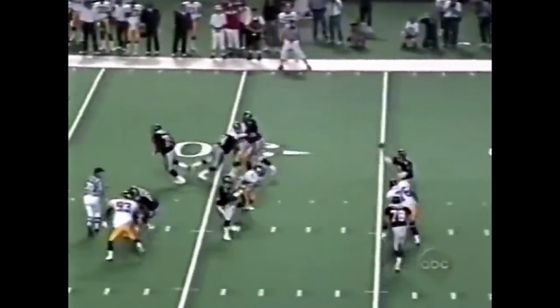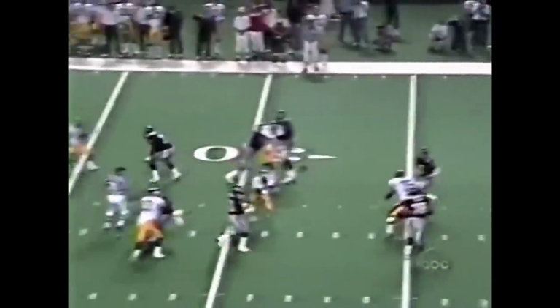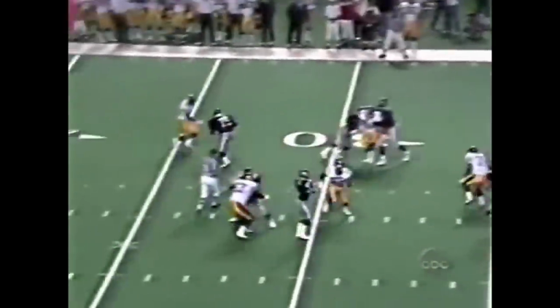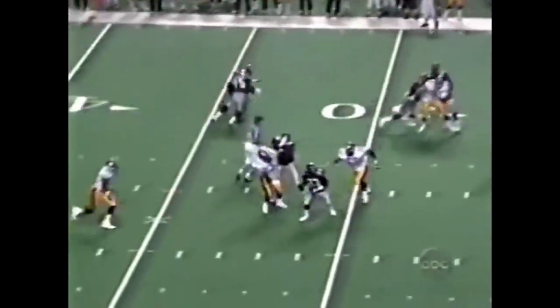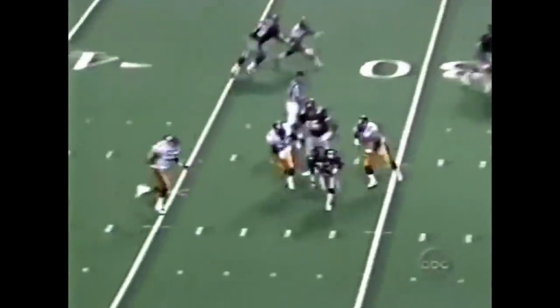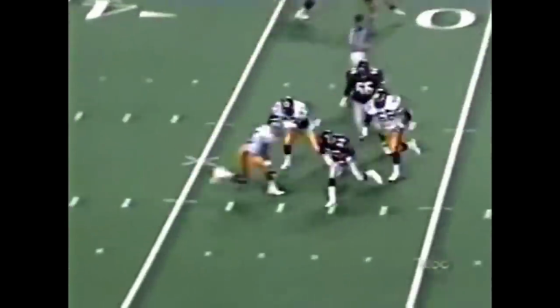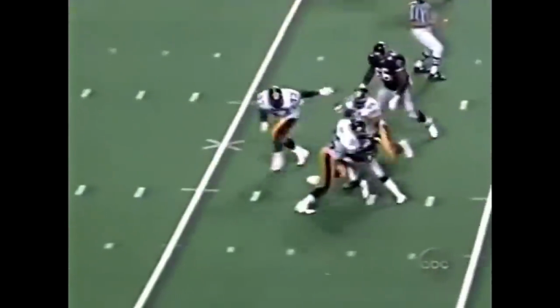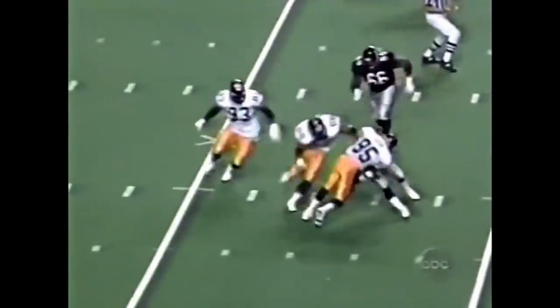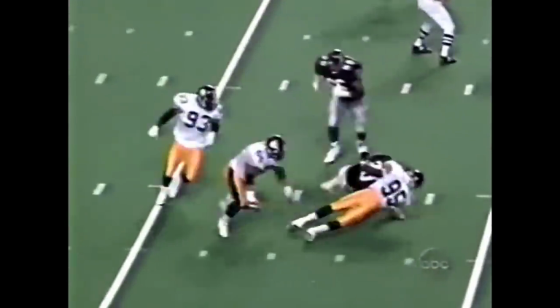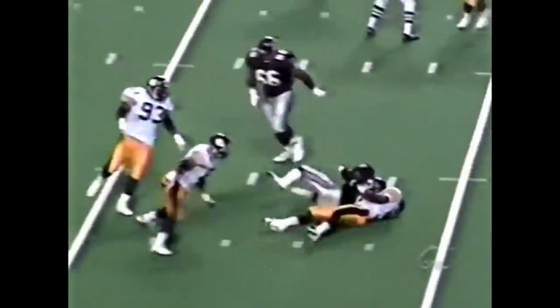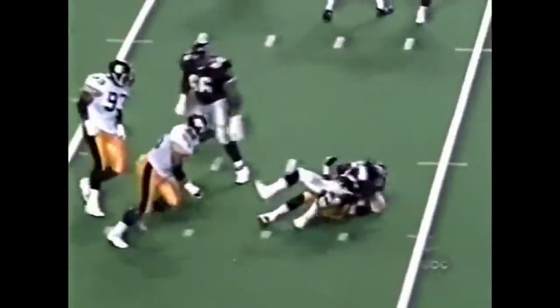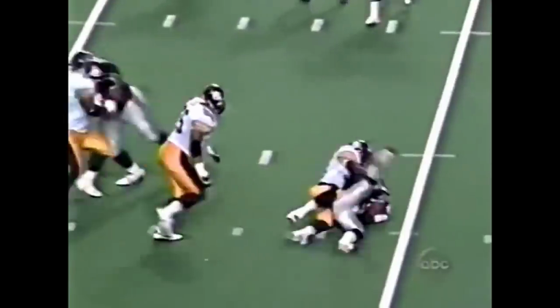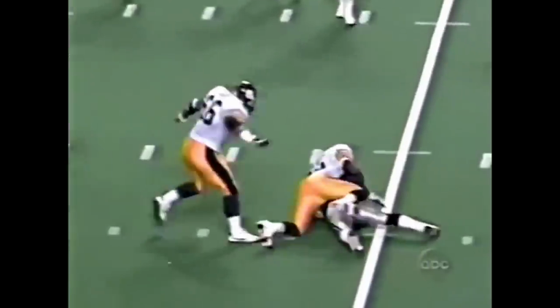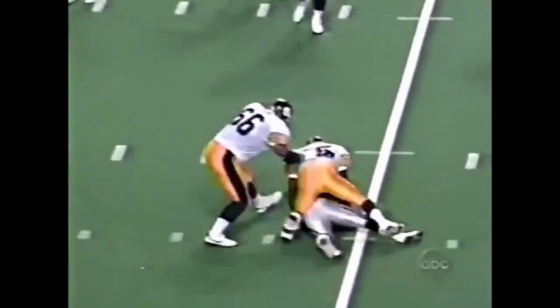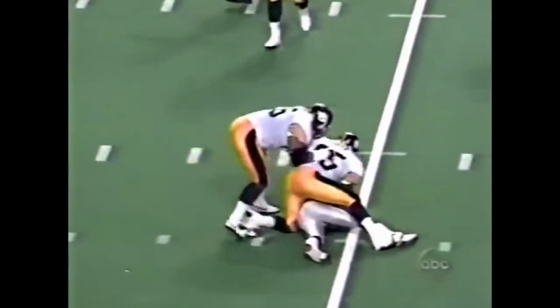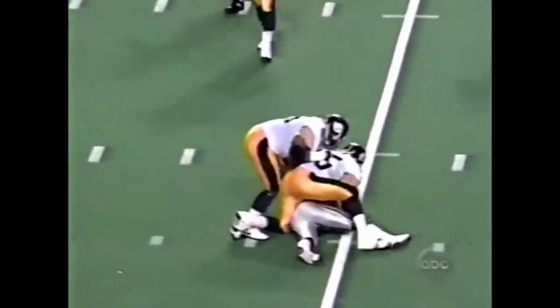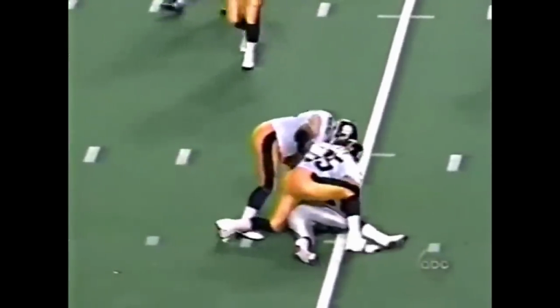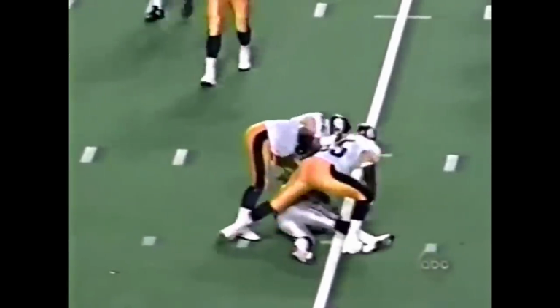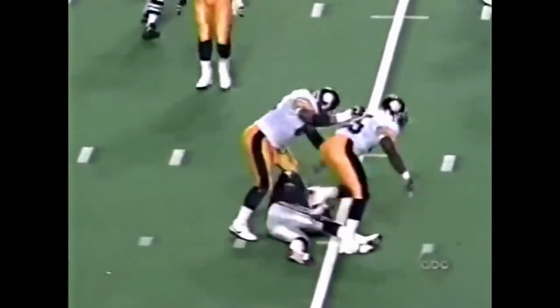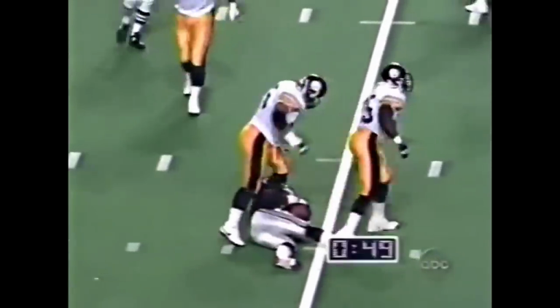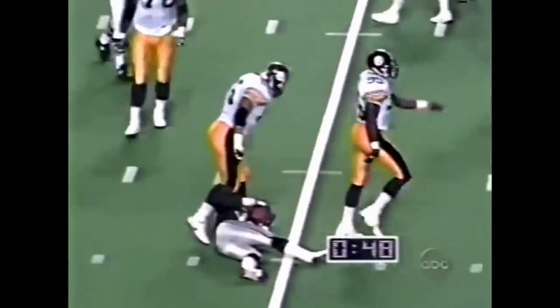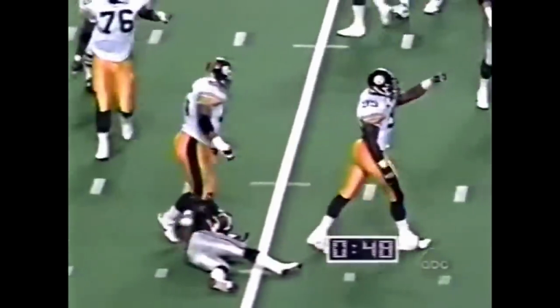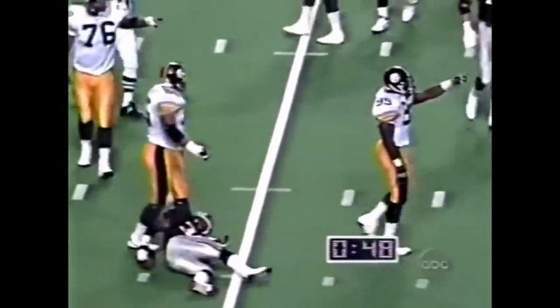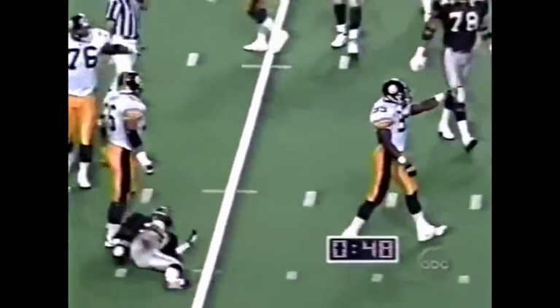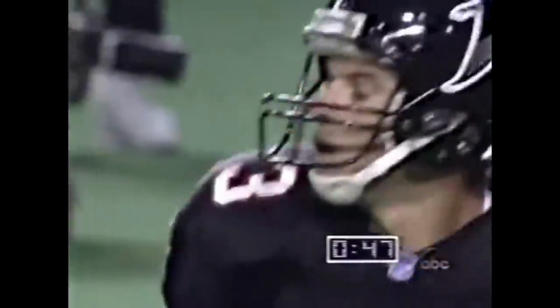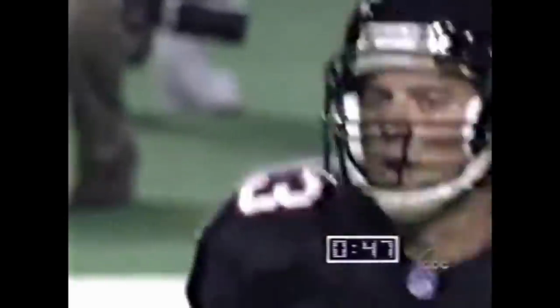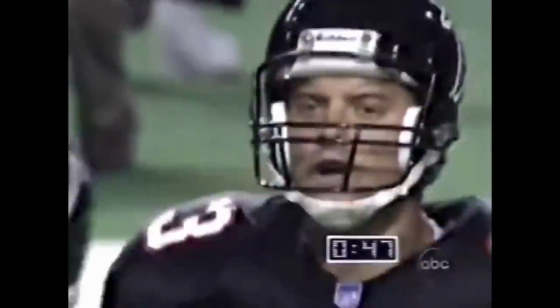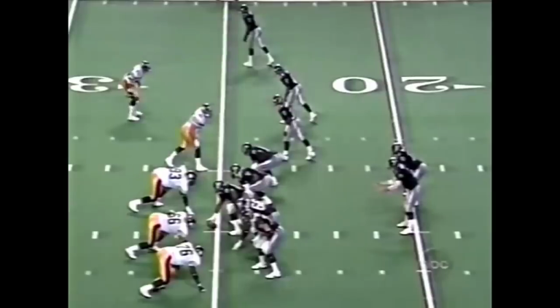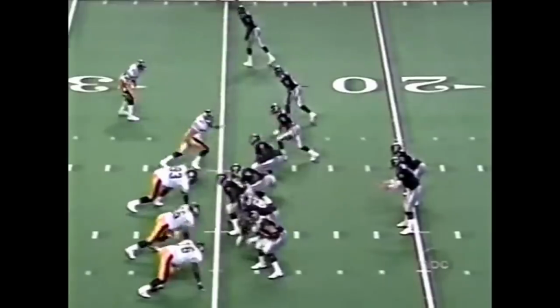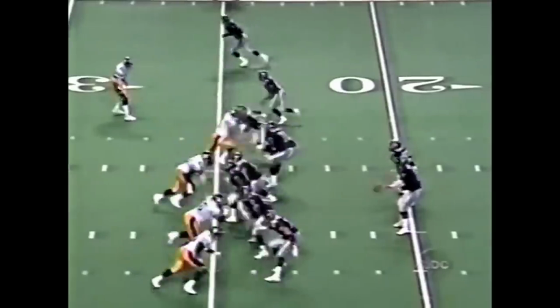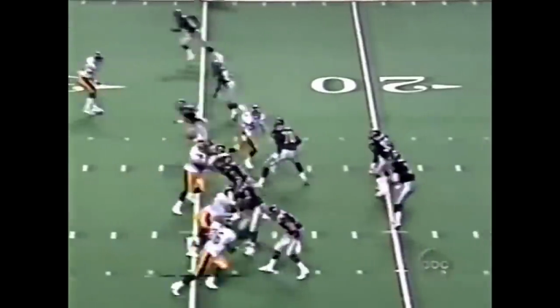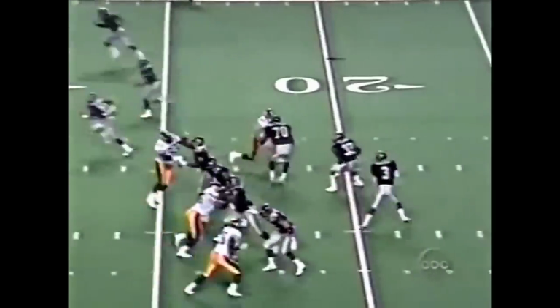Hebert under pressure — dumps it off underneath to Pegram, and he can go next to nowhere. Greg Lloyd wraps him up, steamed at the 25-yard line.